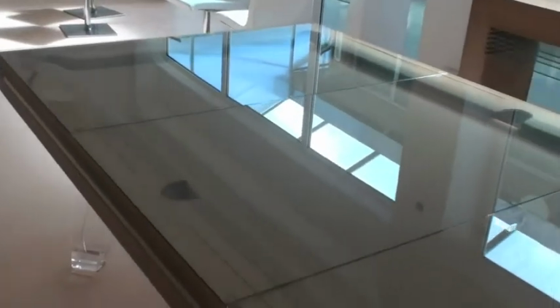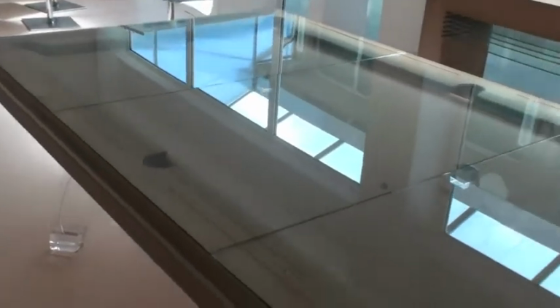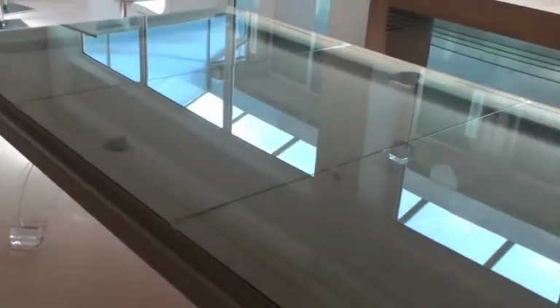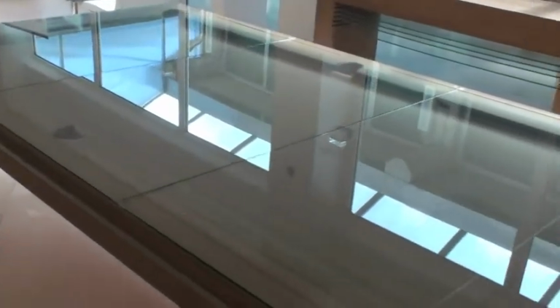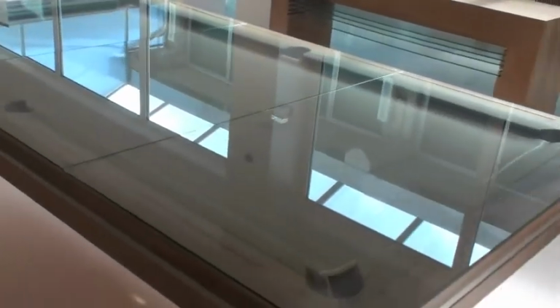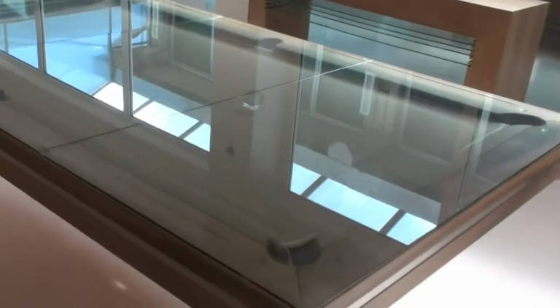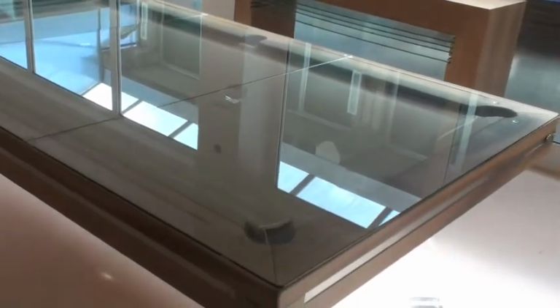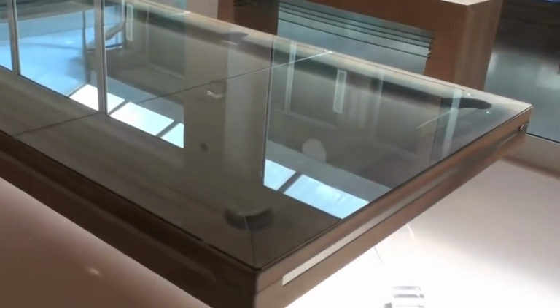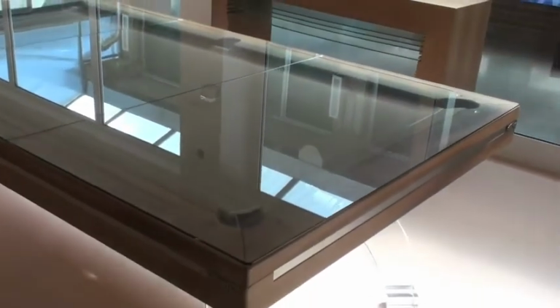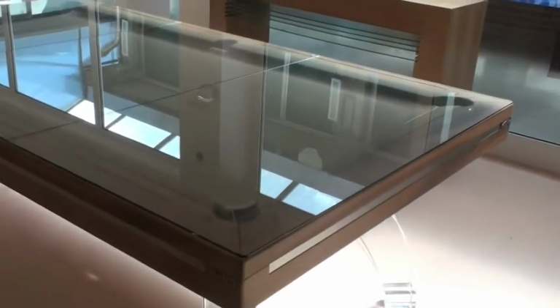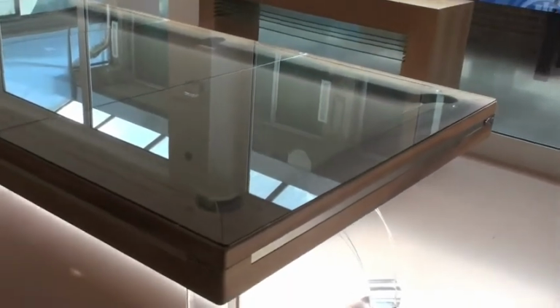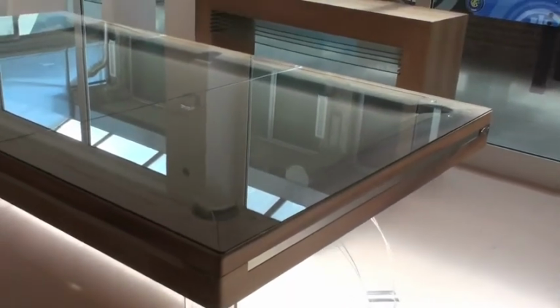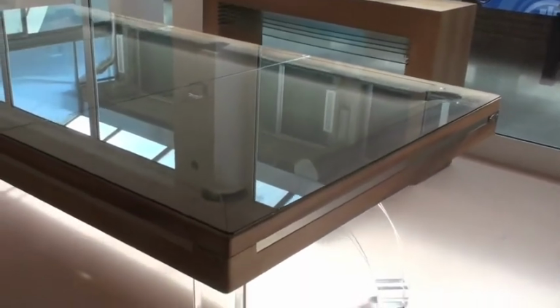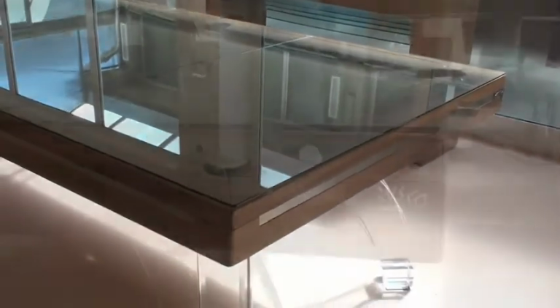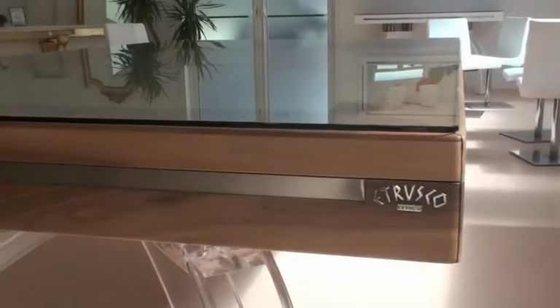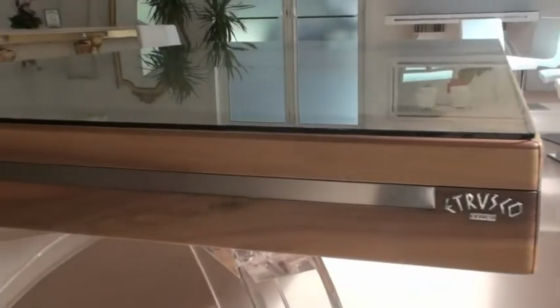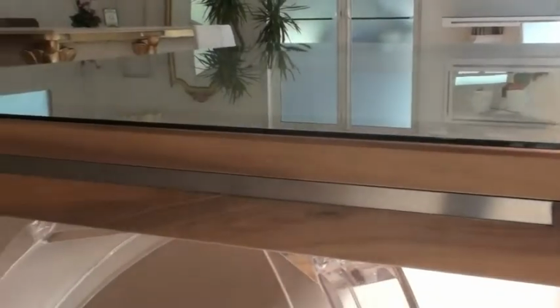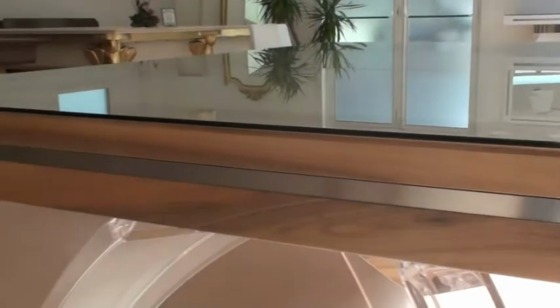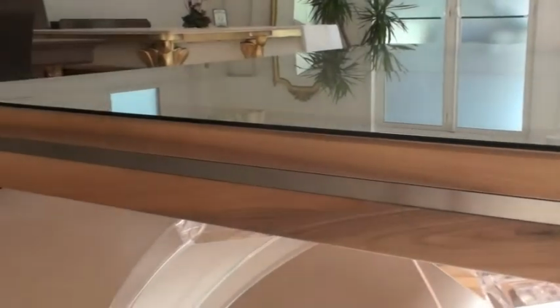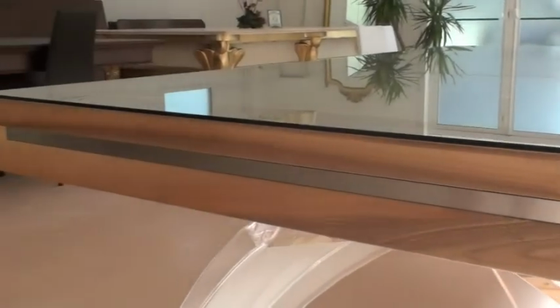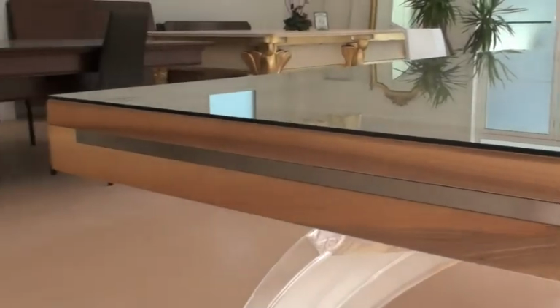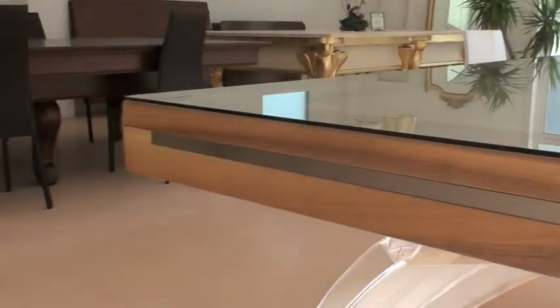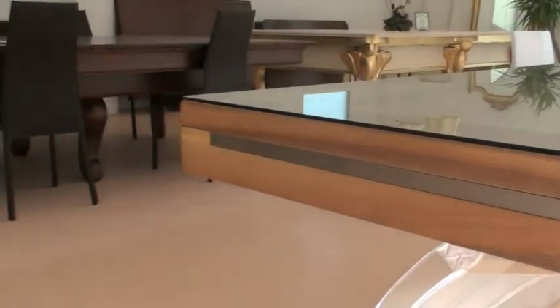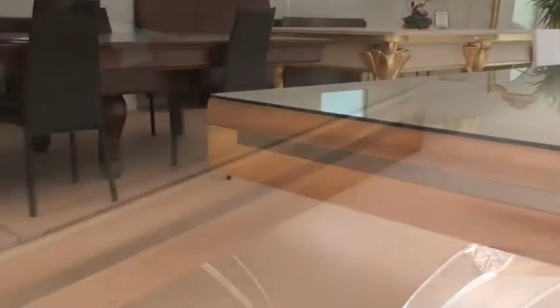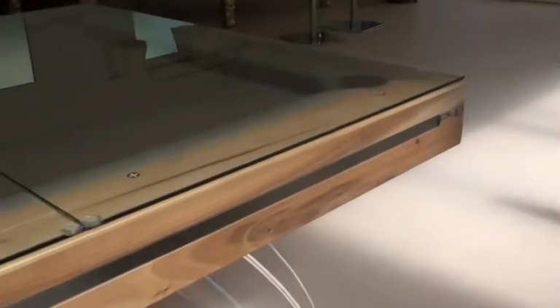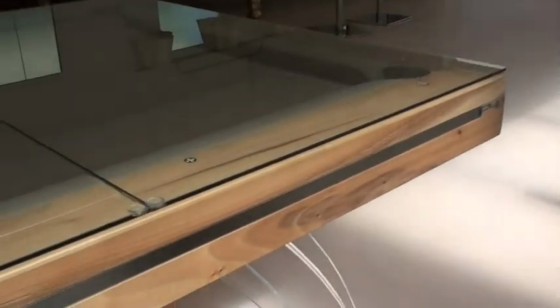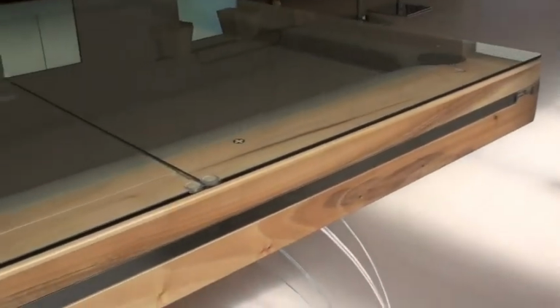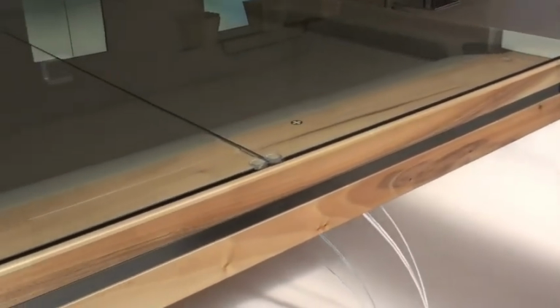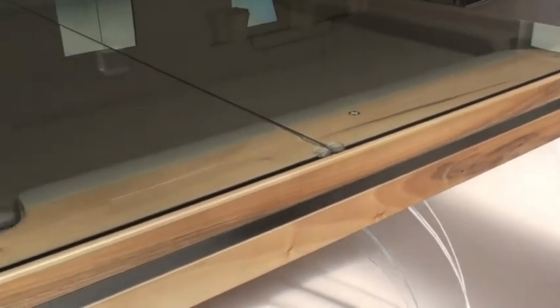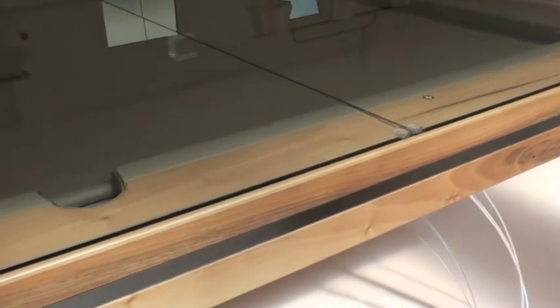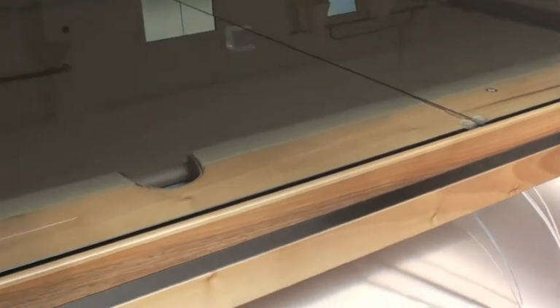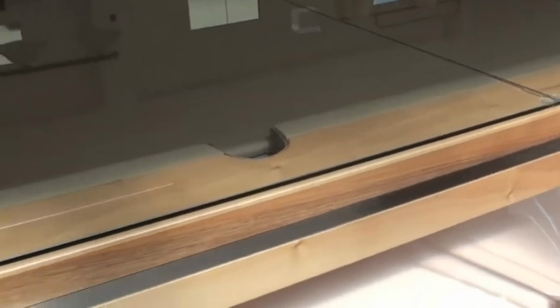The final P40 we're looking at in this video is made in walnut with a light coloured stain. Again, this one has plexiglass legs. It has a glass top which lies on top of the cushion rail, rather than the previous model we just looked at where it was inlaid.